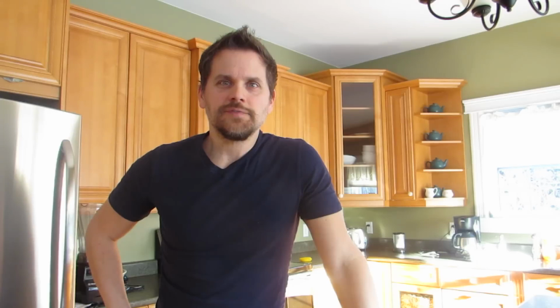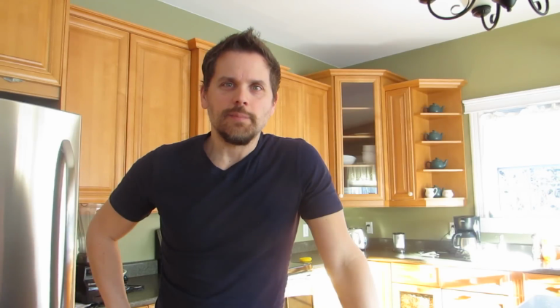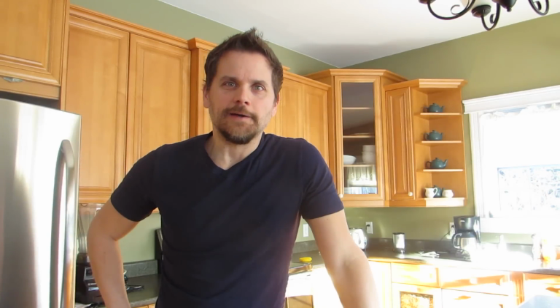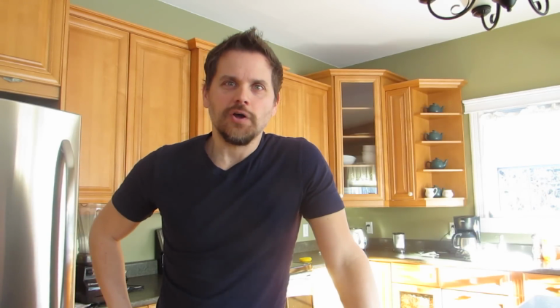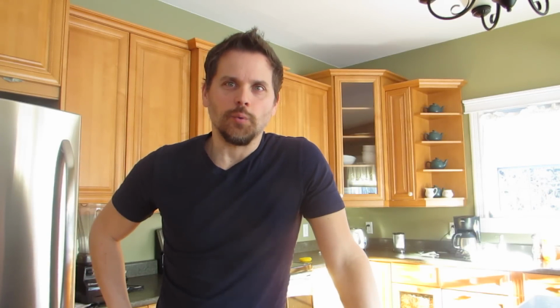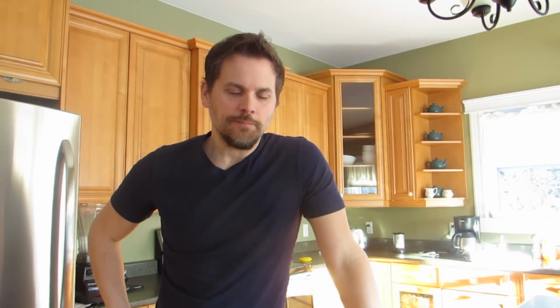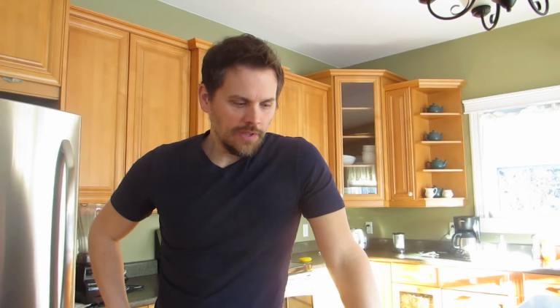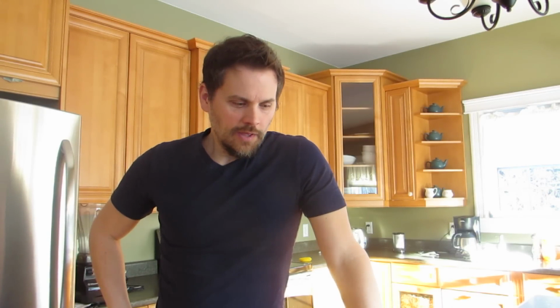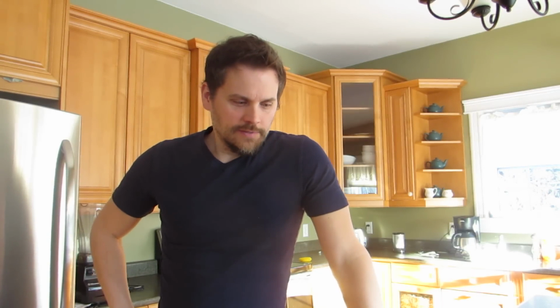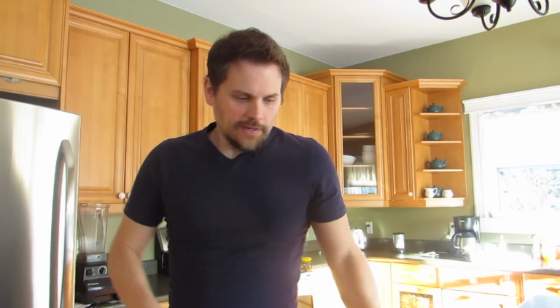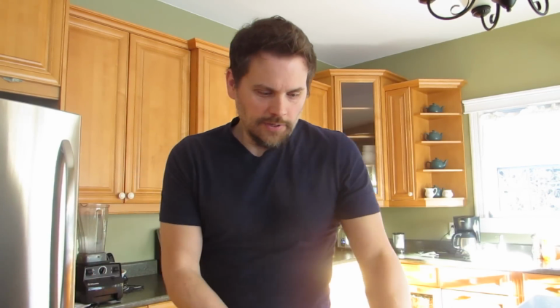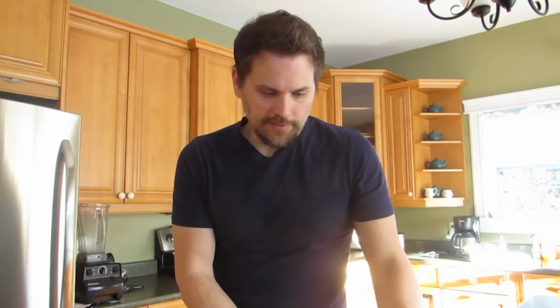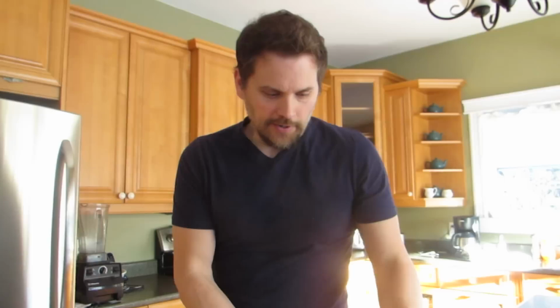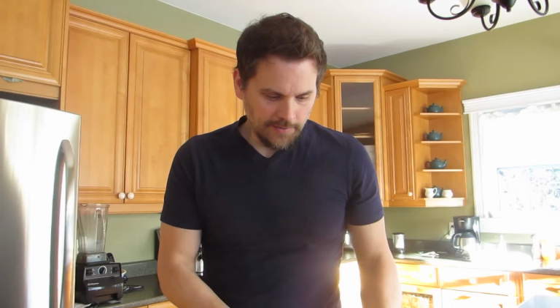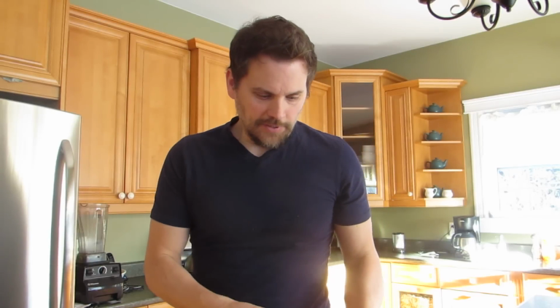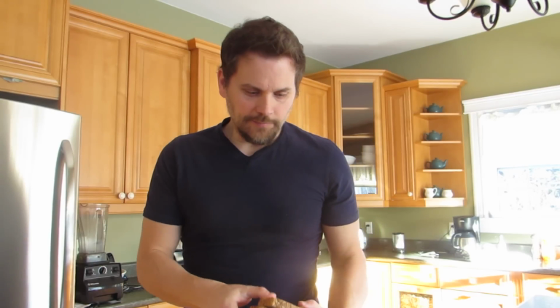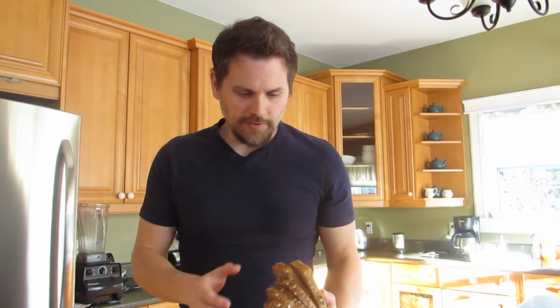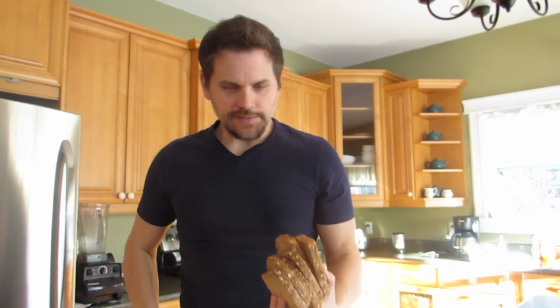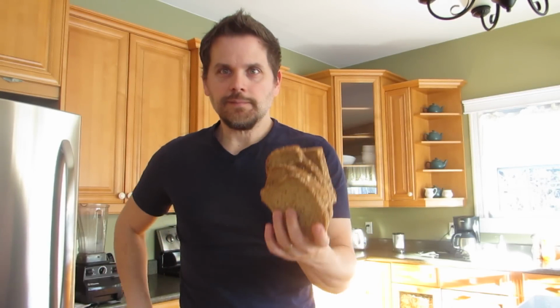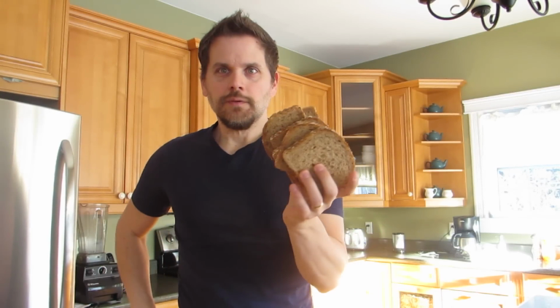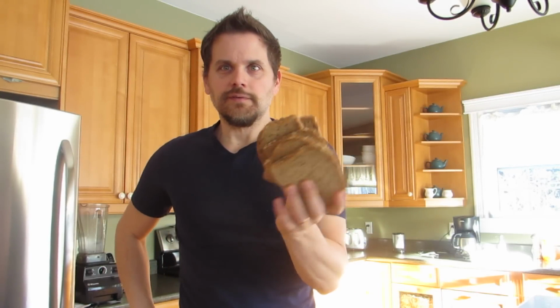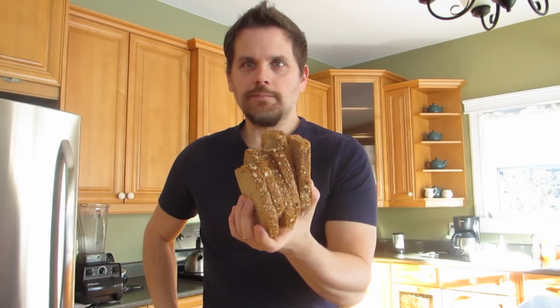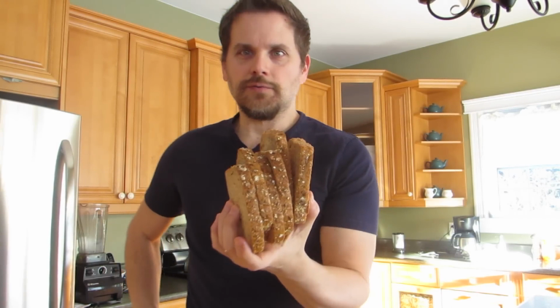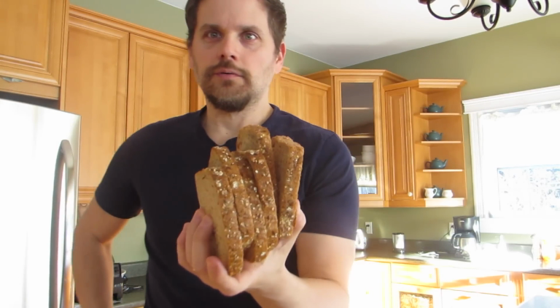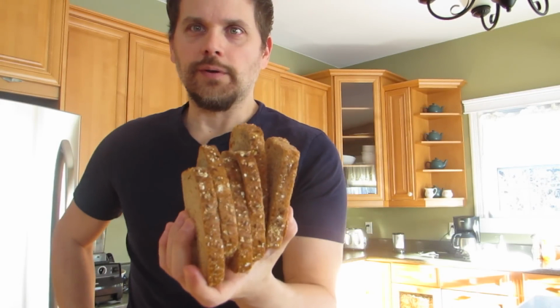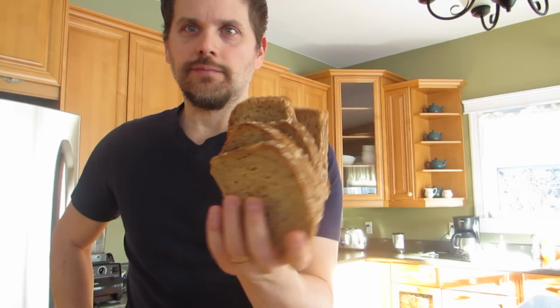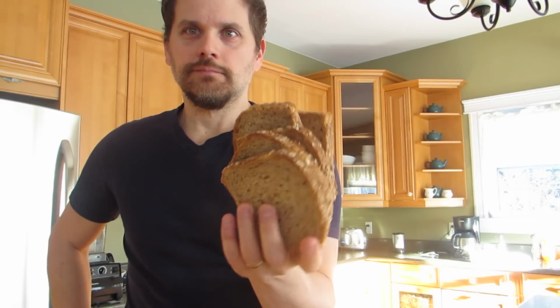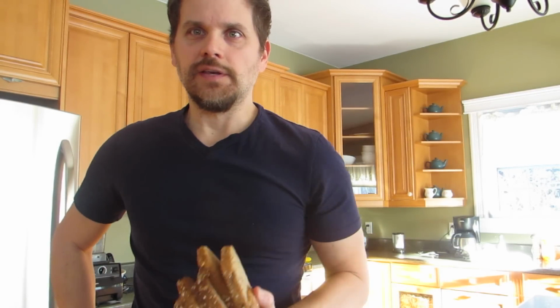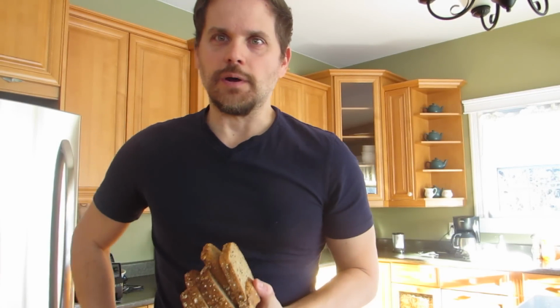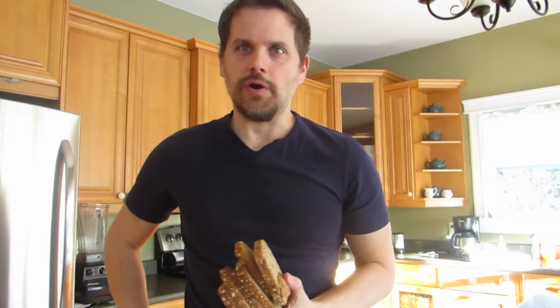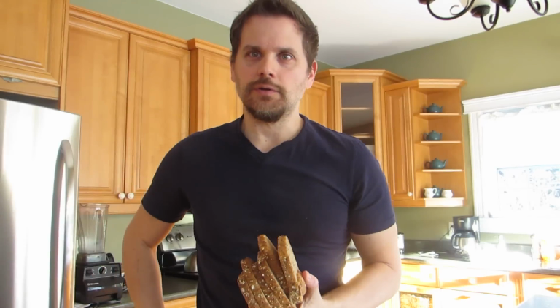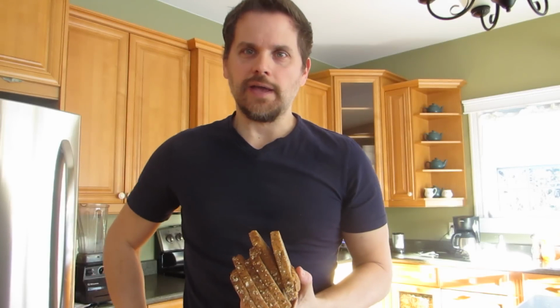Today we're going to make cauliflower wings. To get things started, I've got about six pieces of bread — this is whole wheat bread. Ezekiel sprouted whole grain is a good one to get.